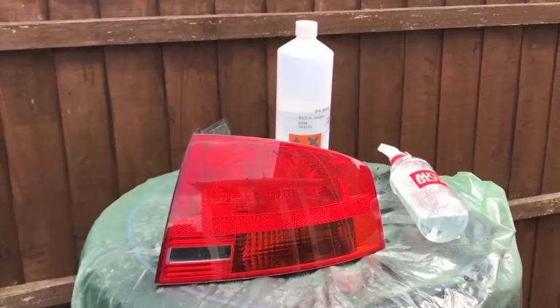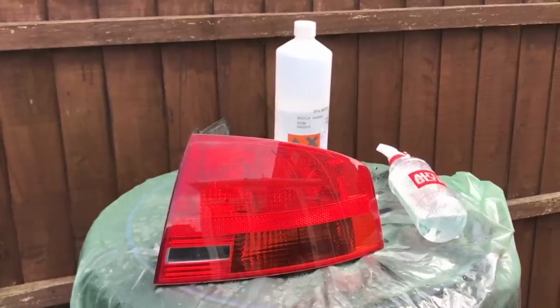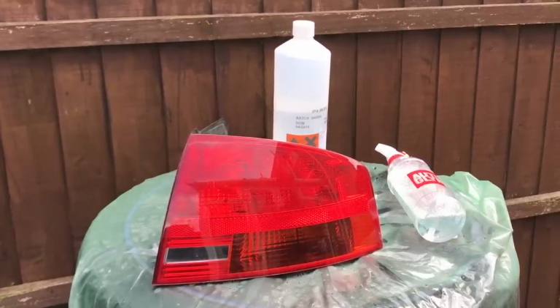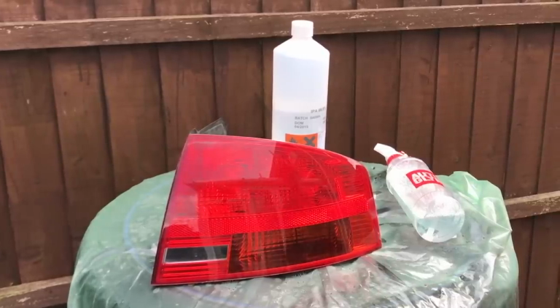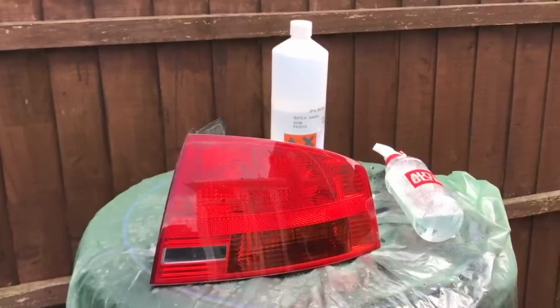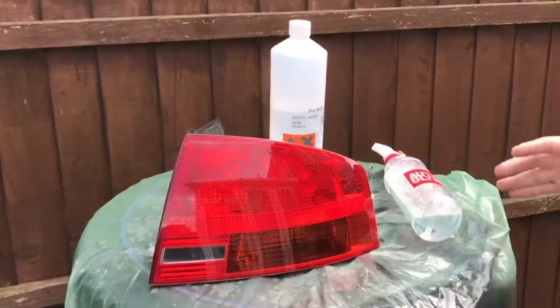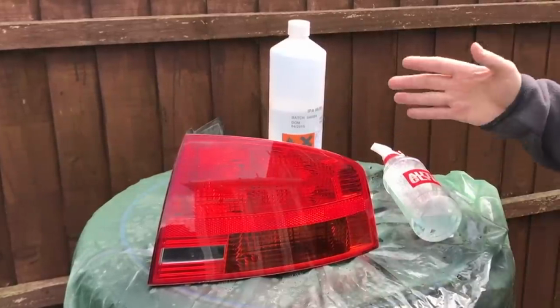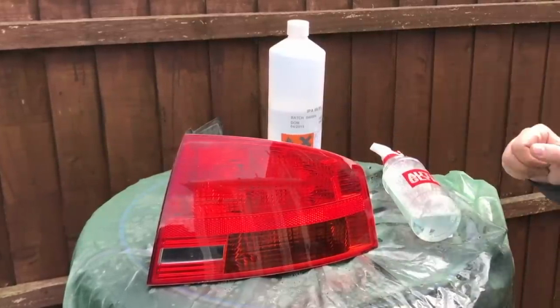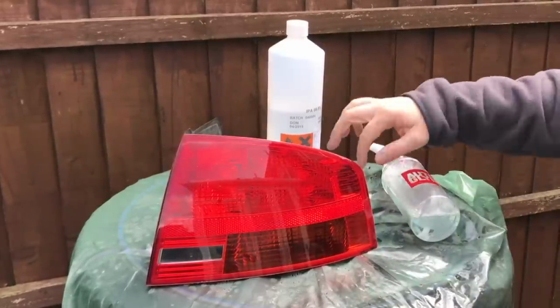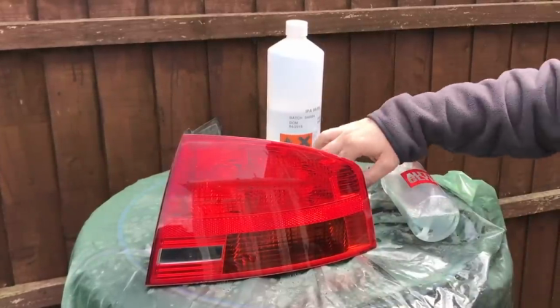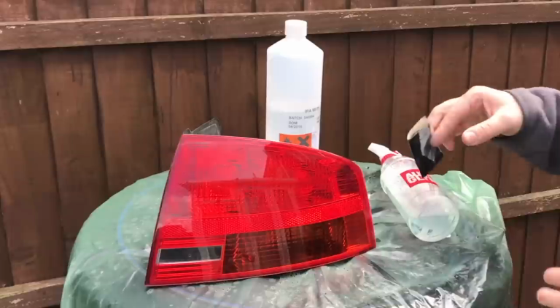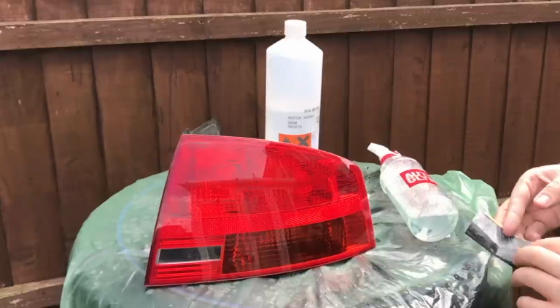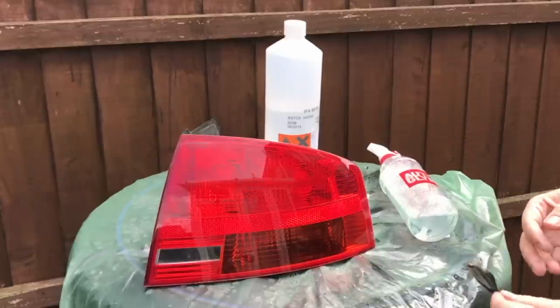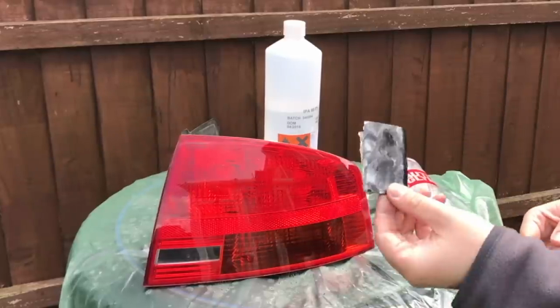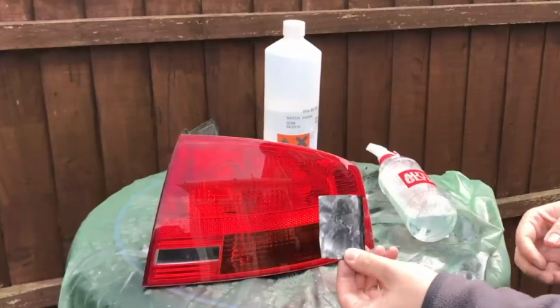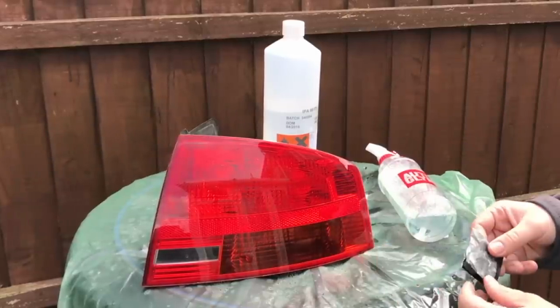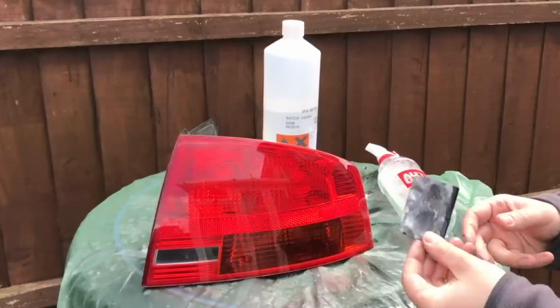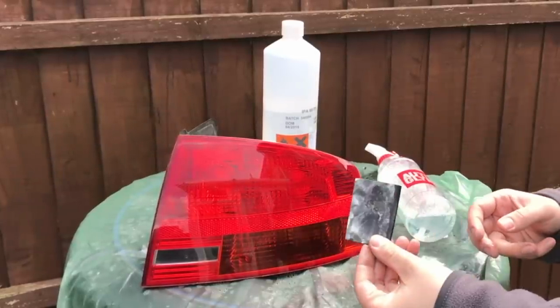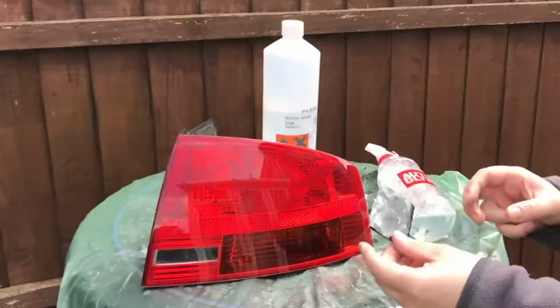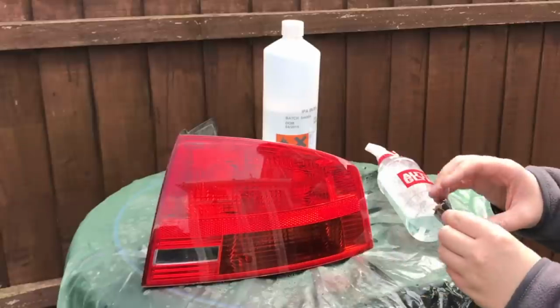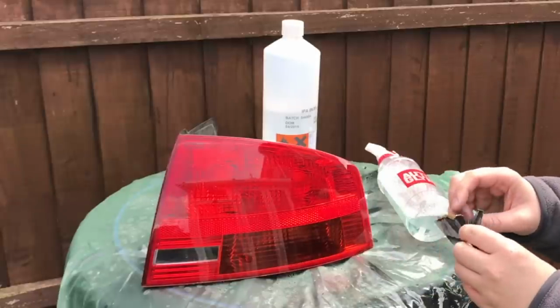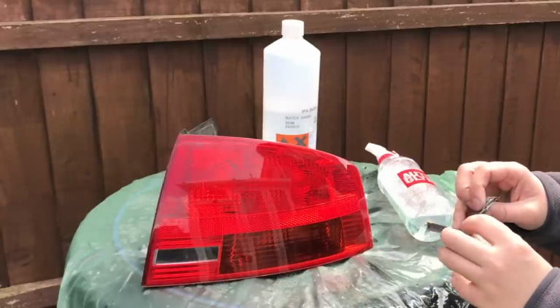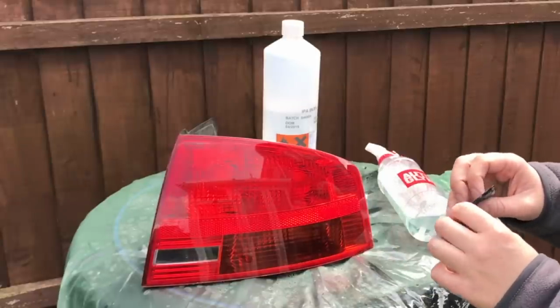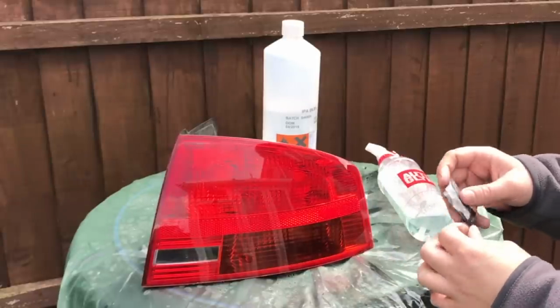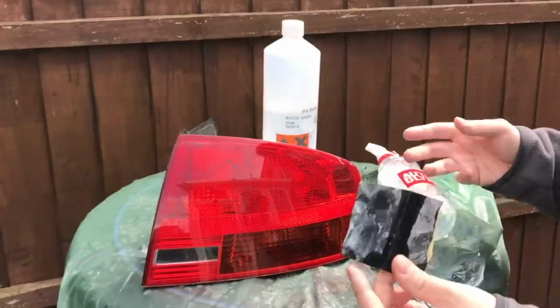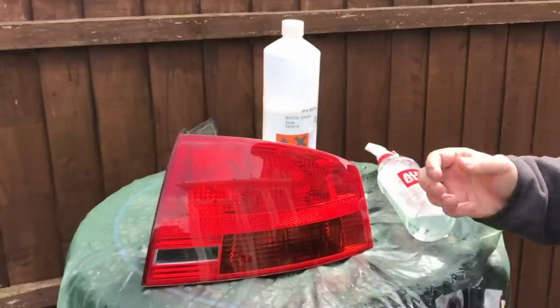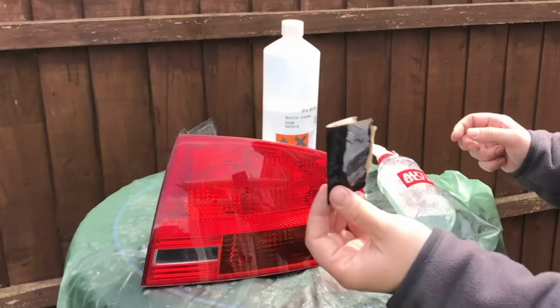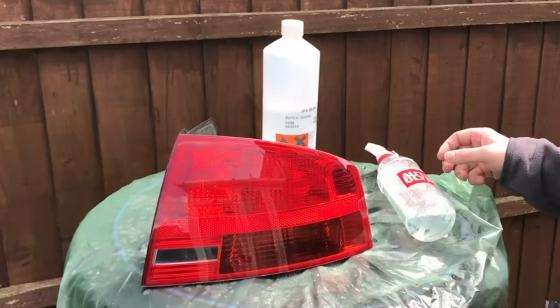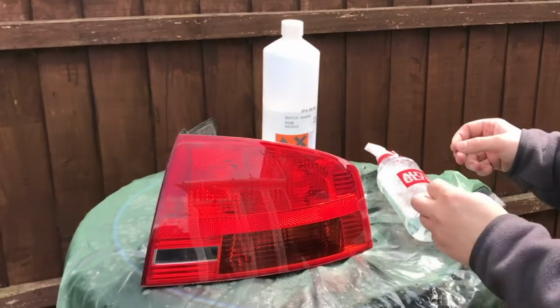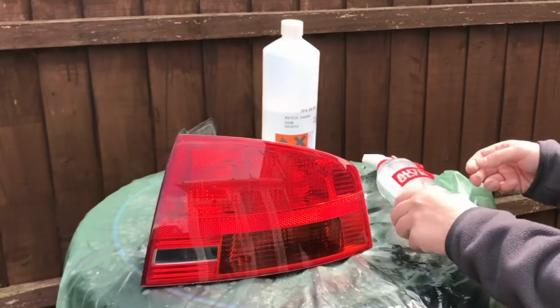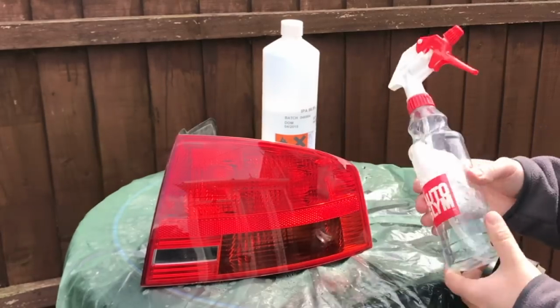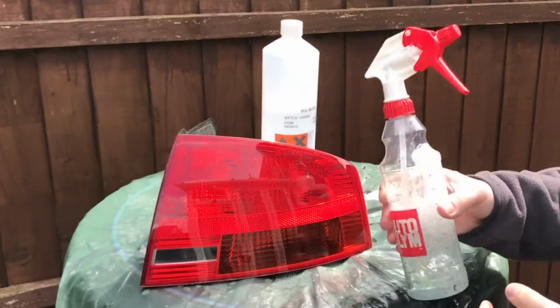The first thing we need to do is key the lights. This means putting some light scratches using 800 to 1200 grit sandpaper into the lens of the light. This will give the paint something to stick to. If you don't do this step, your tint job will start flaking off in a matter of days.